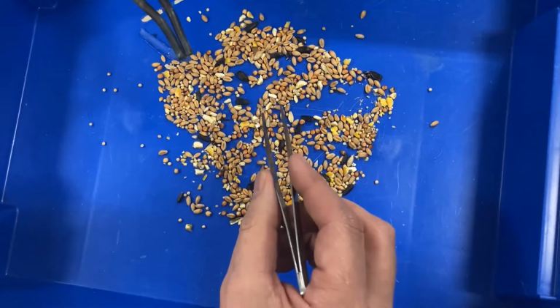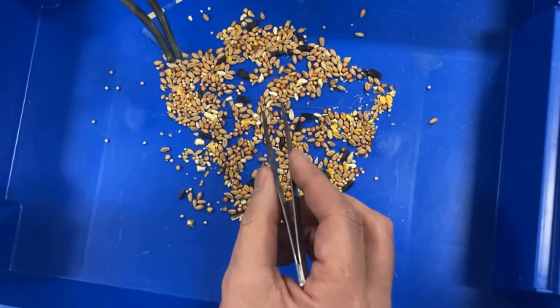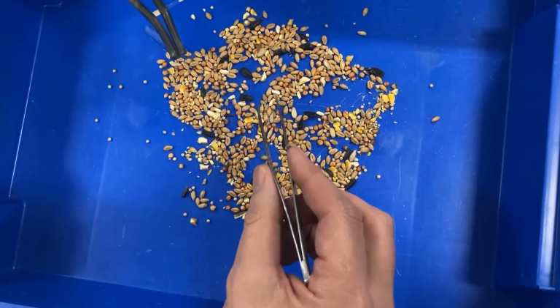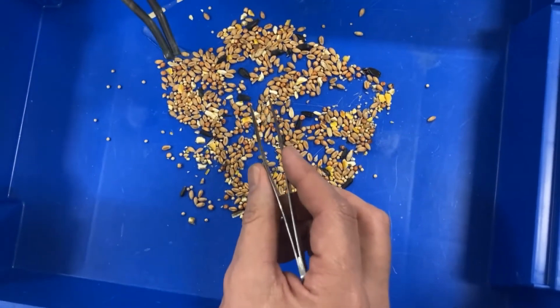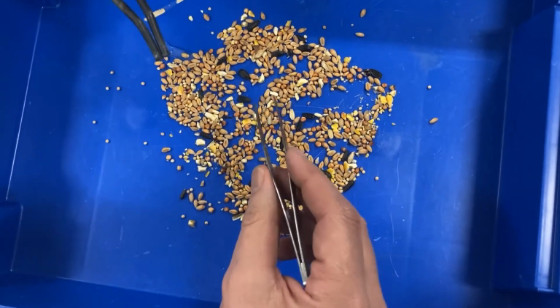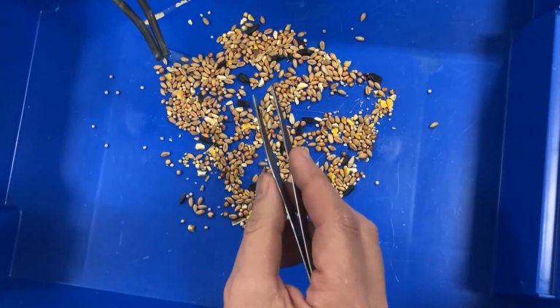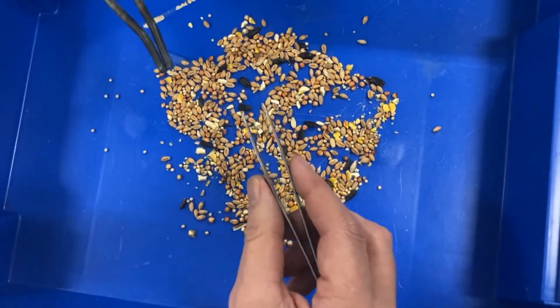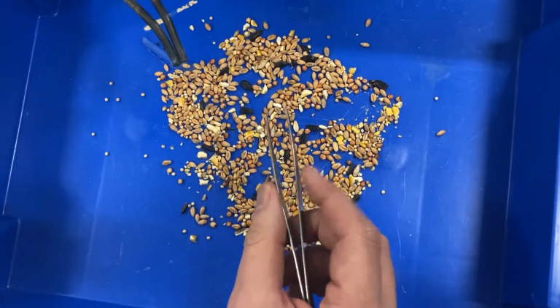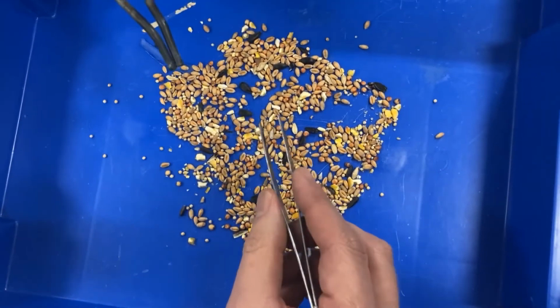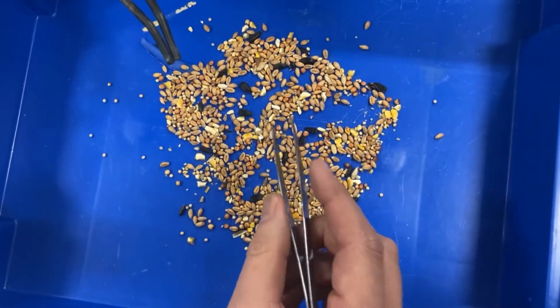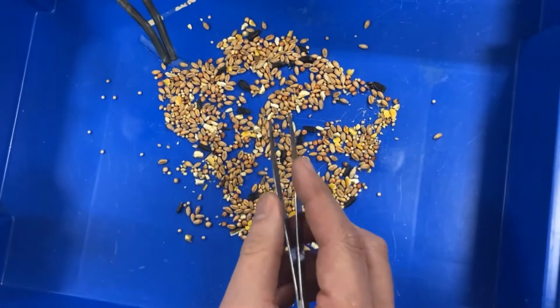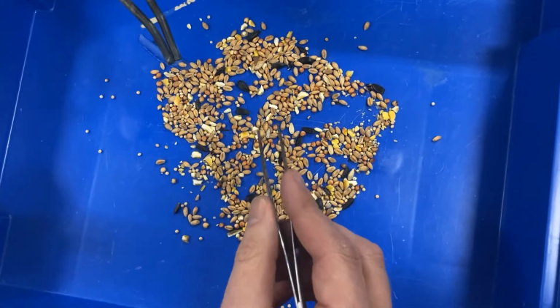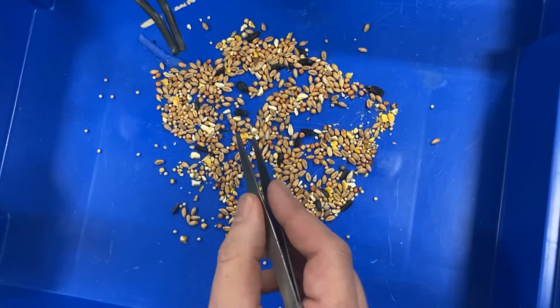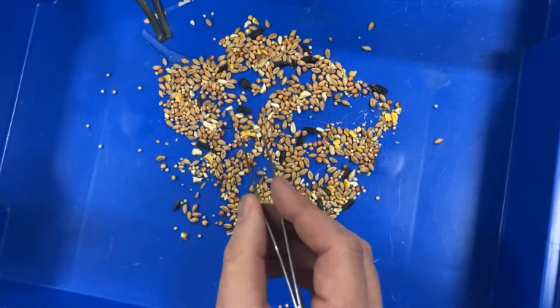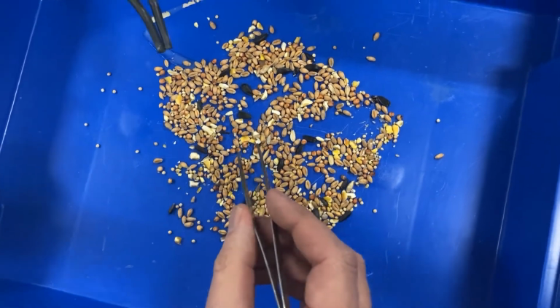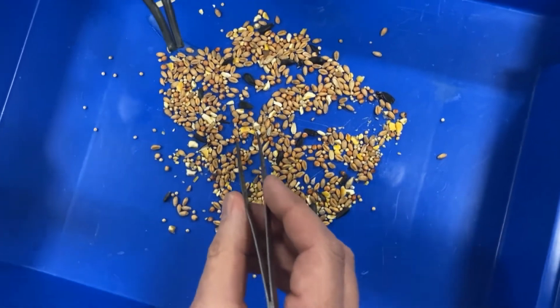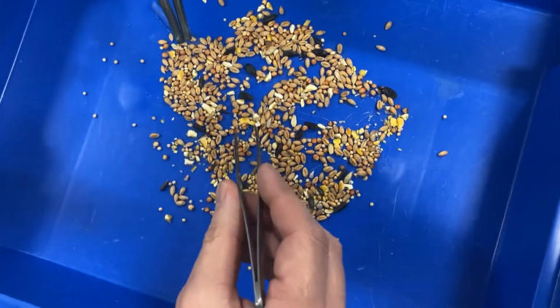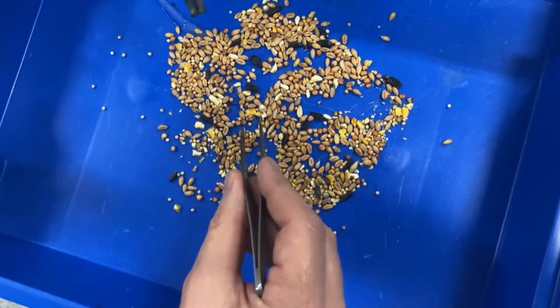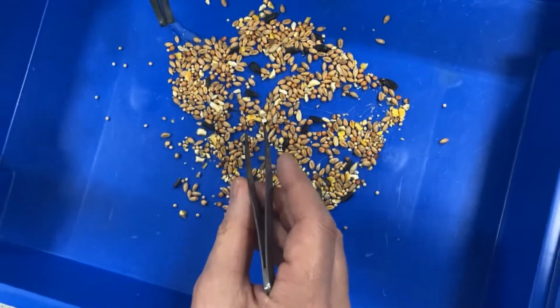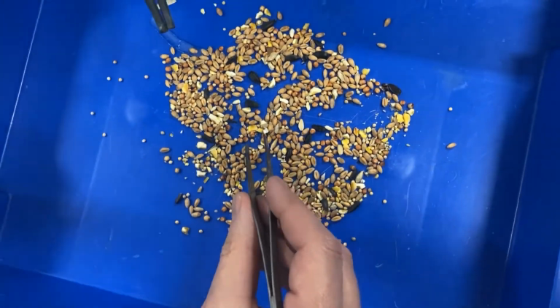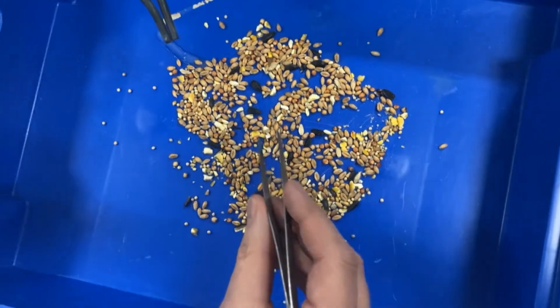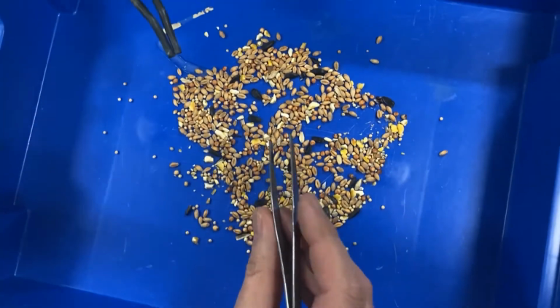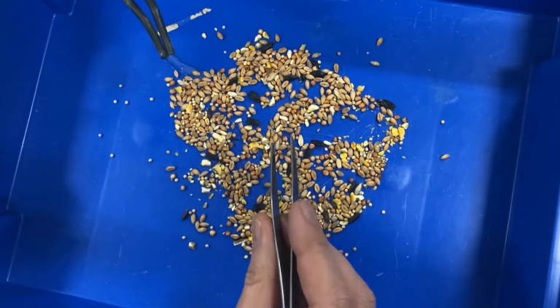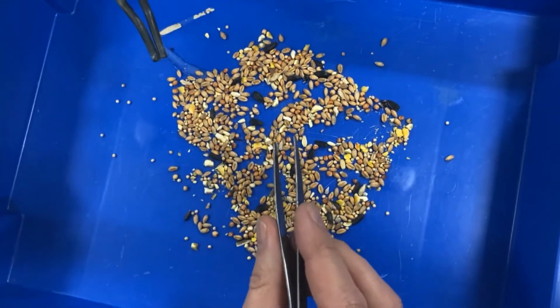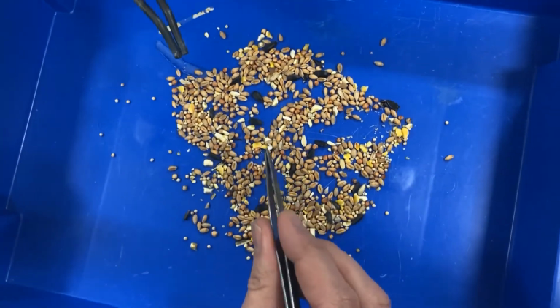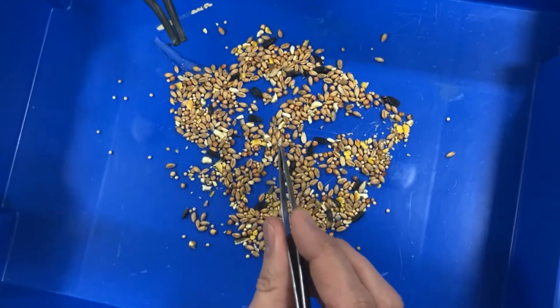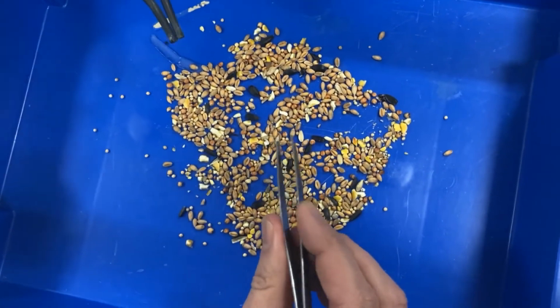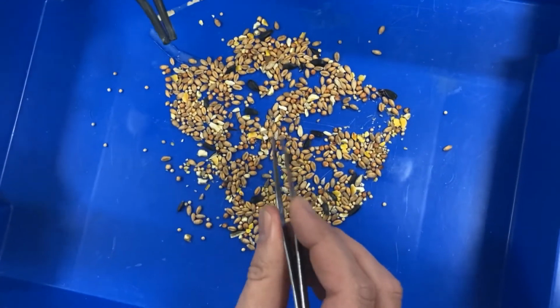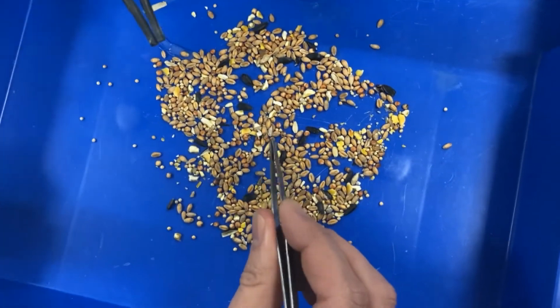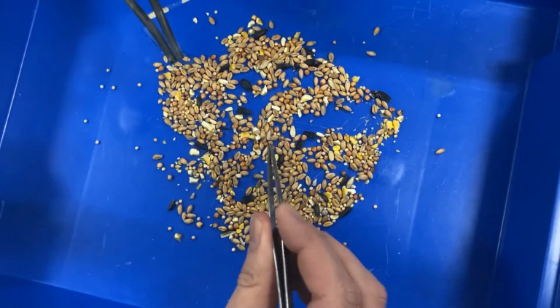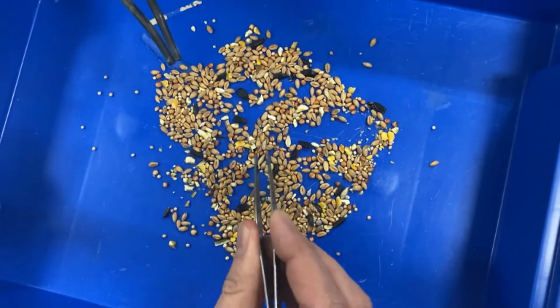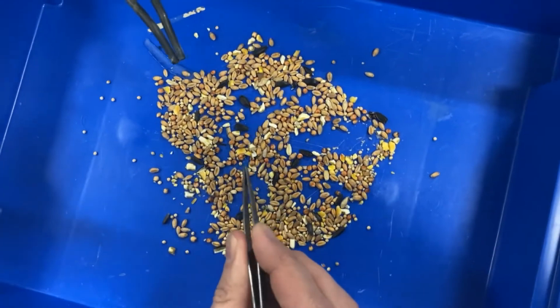These beaks are on finches — these are called Darwin's finches — and me and Mr Corshaw are going to have a race to see who is better adapted at picking up the tiny seeds.